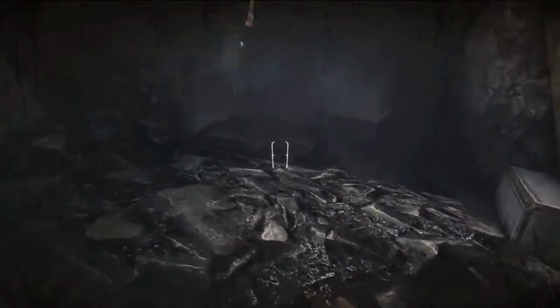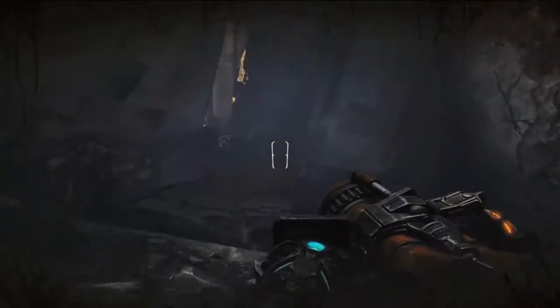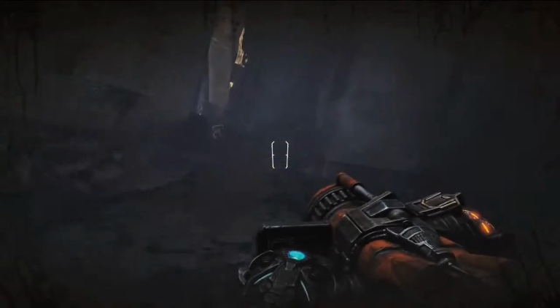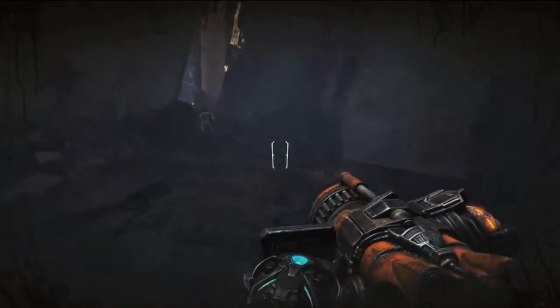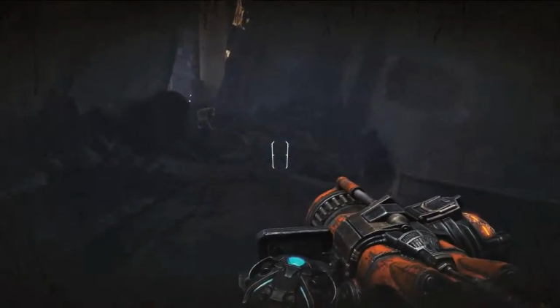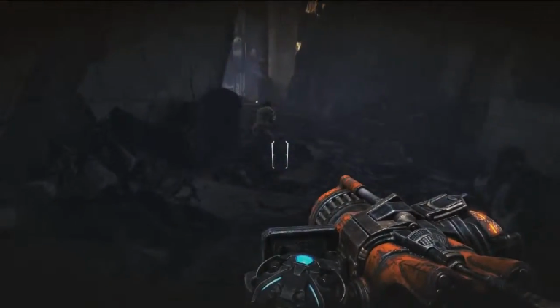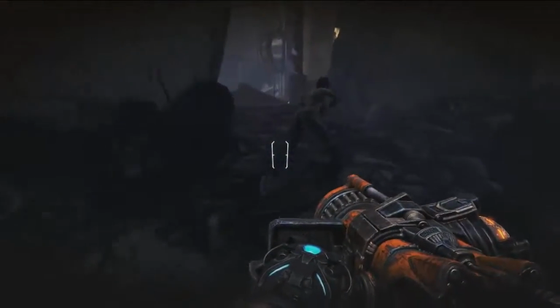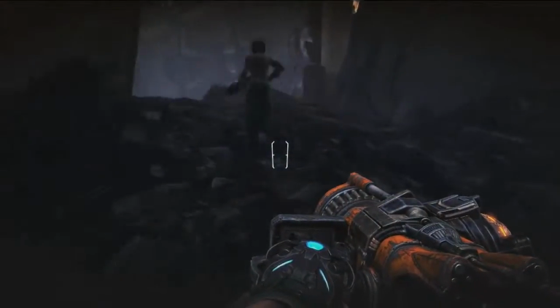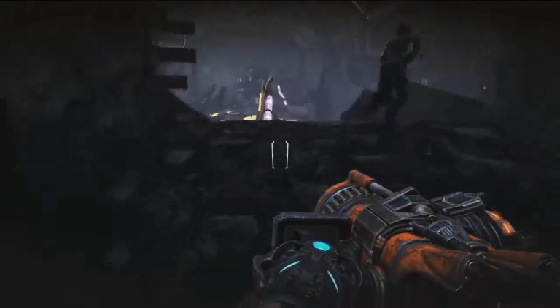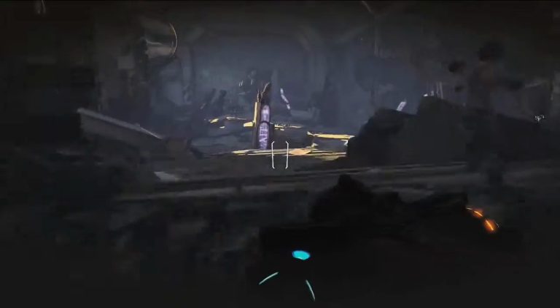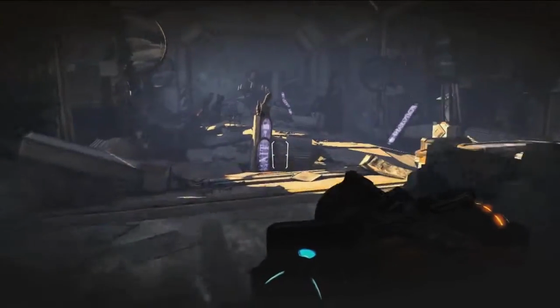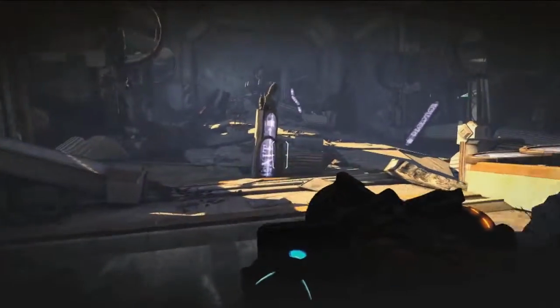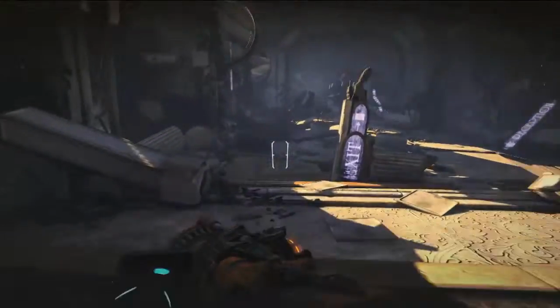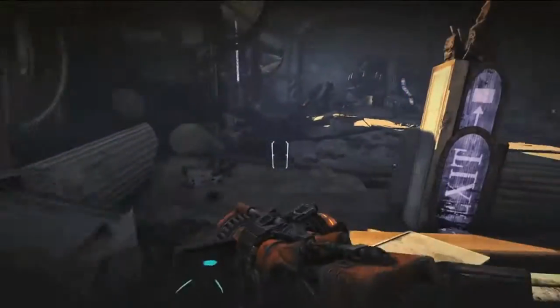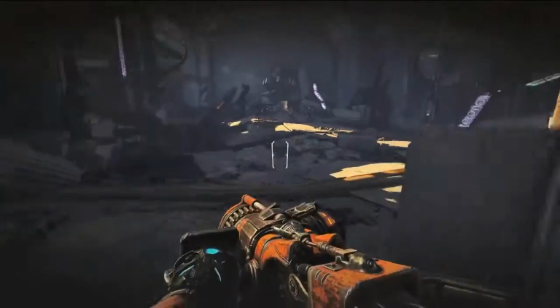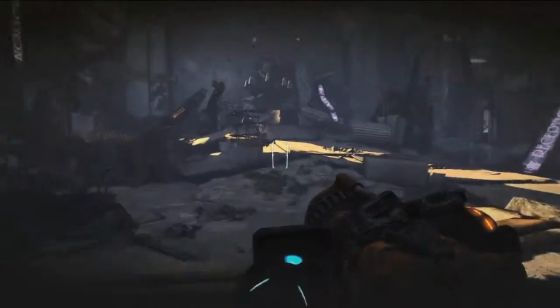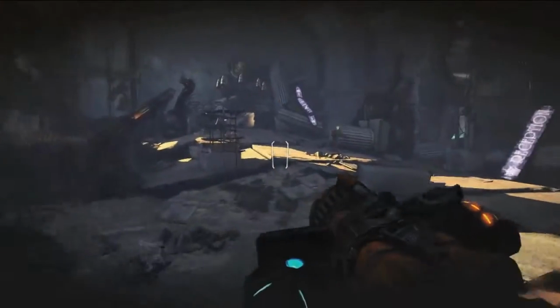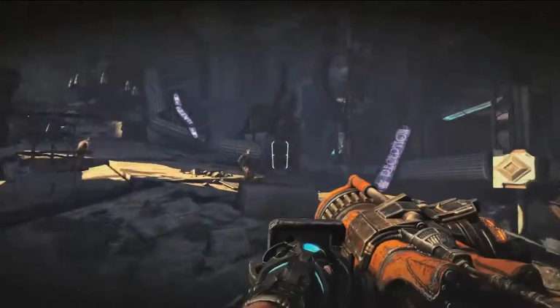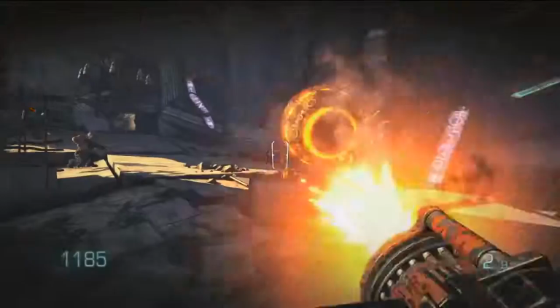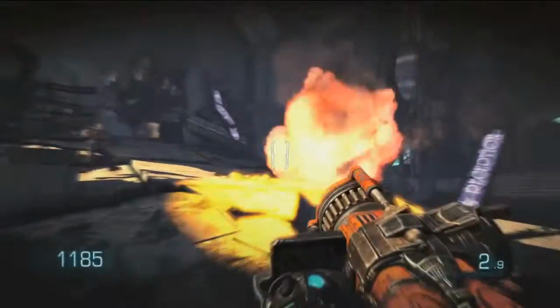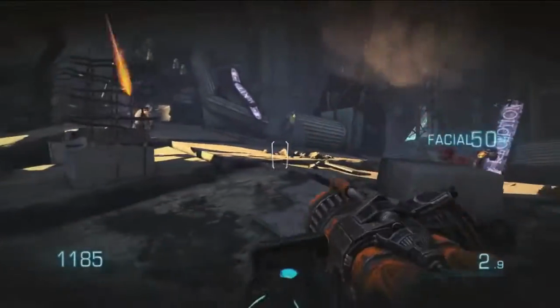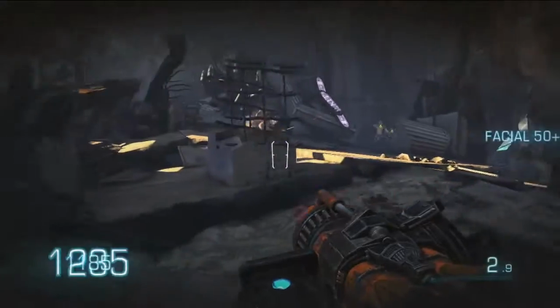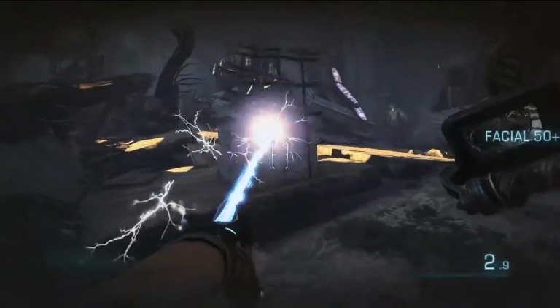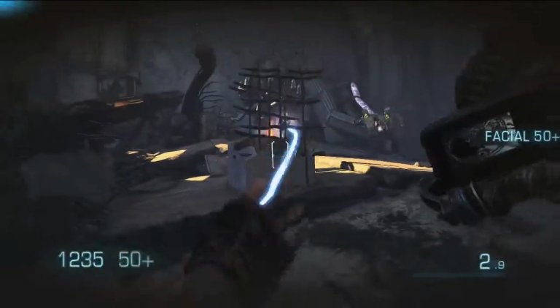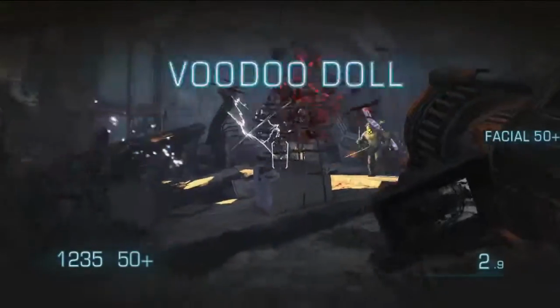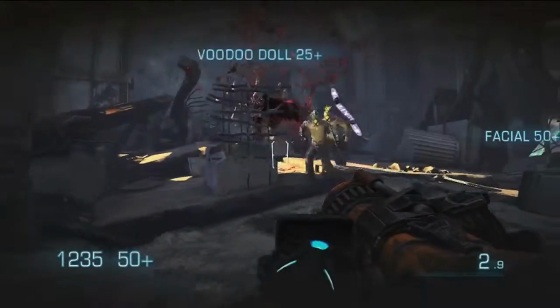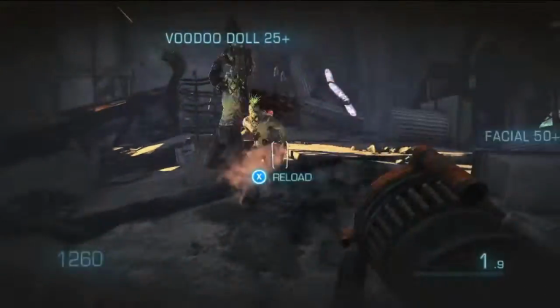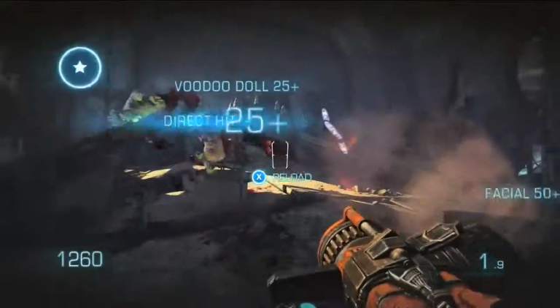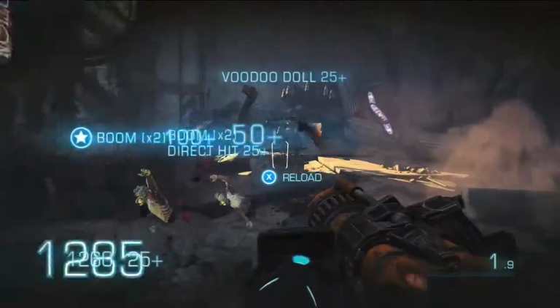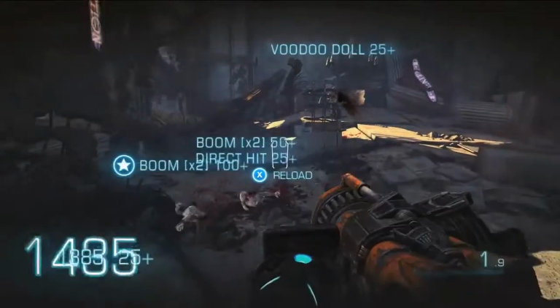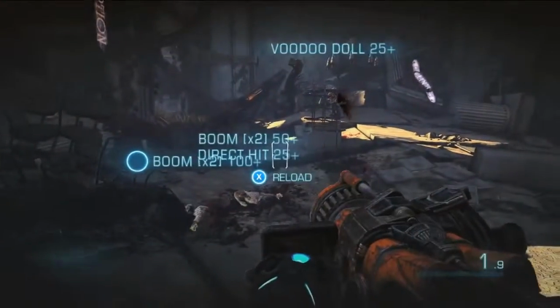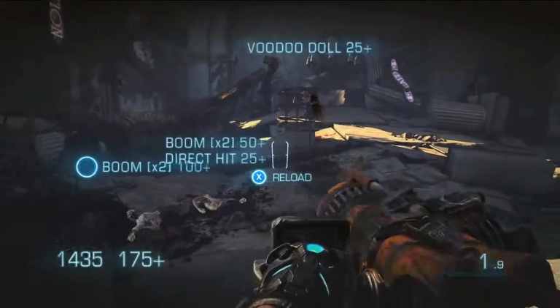Here we see our Bouncer again. This is actually one of the first weapons that People Can Fly came up with in making Bulletstorm. It's taken on many different forms over the past few years — at one point it even lit guys on fire, and it exploded shrapnel.